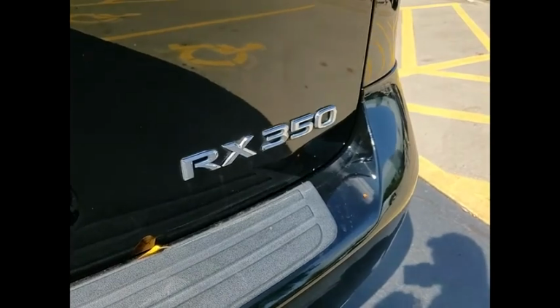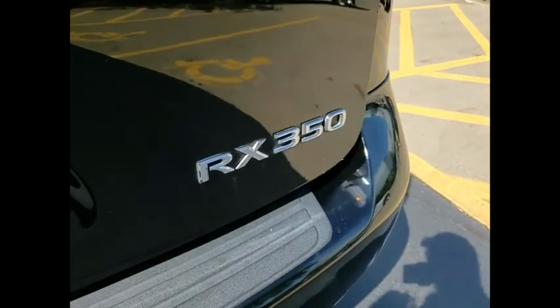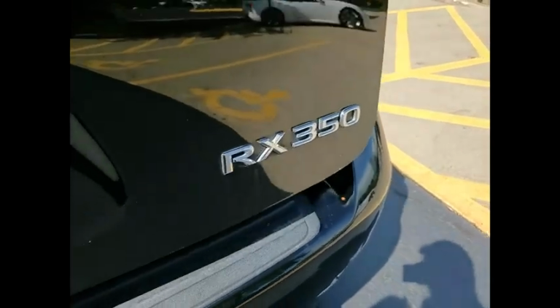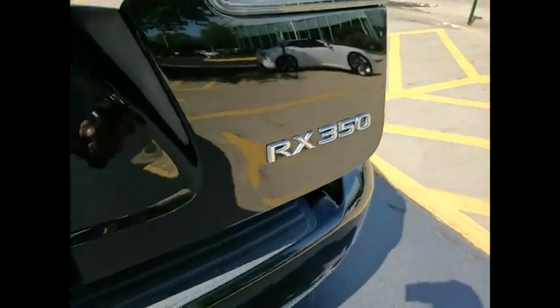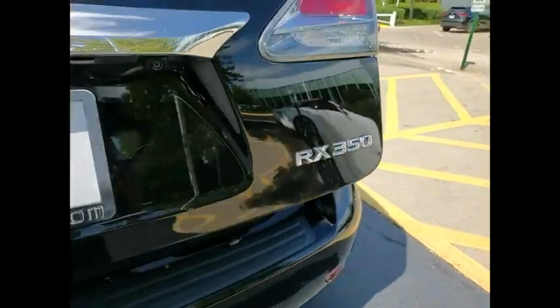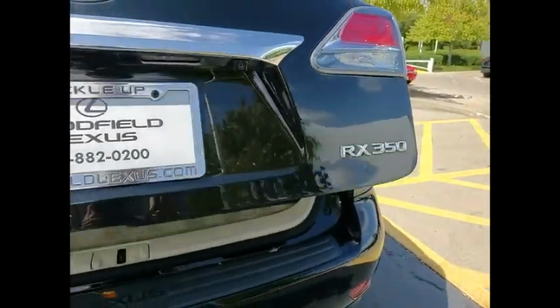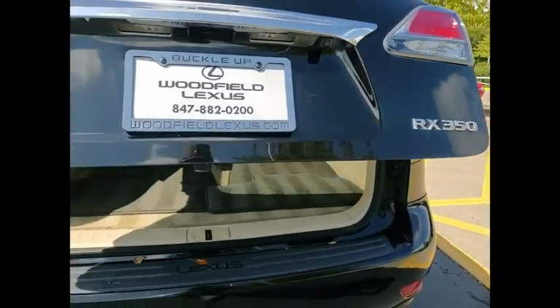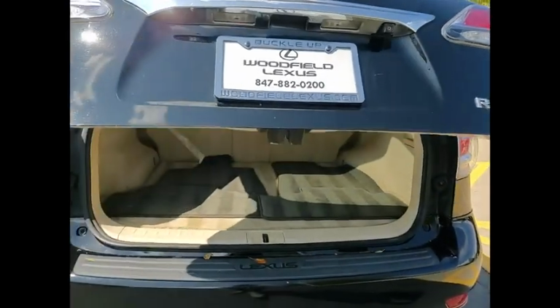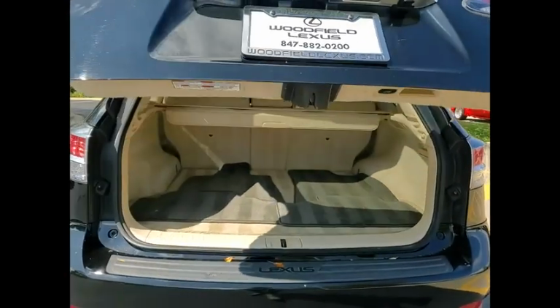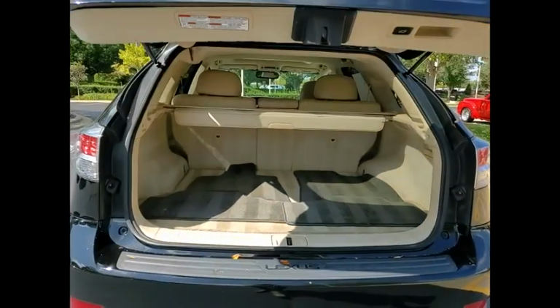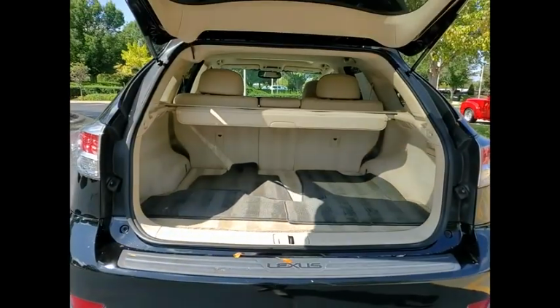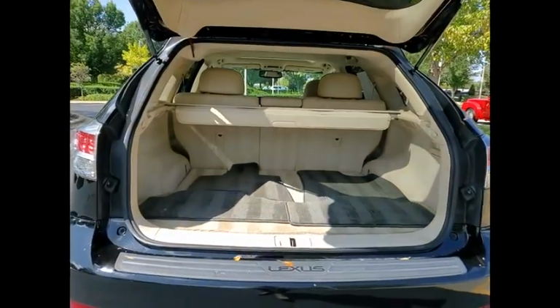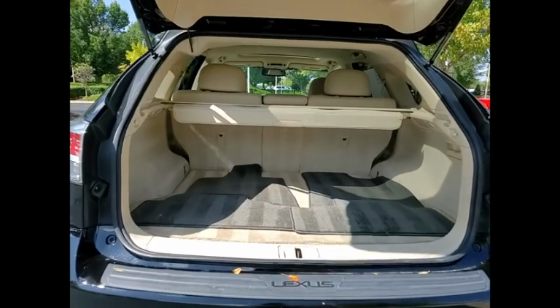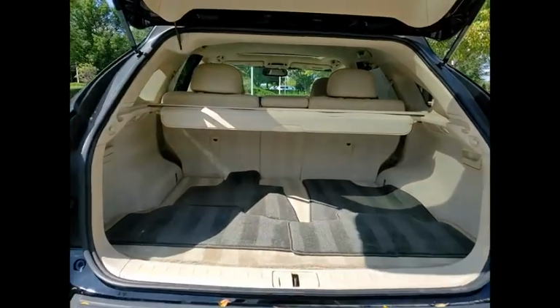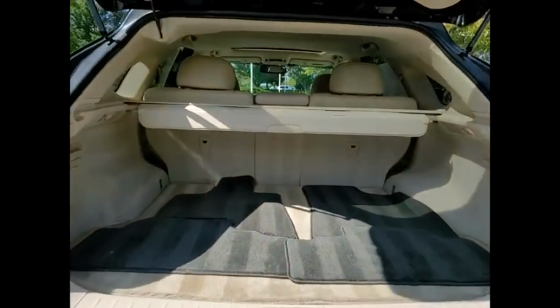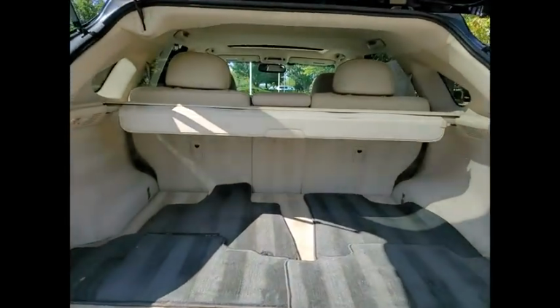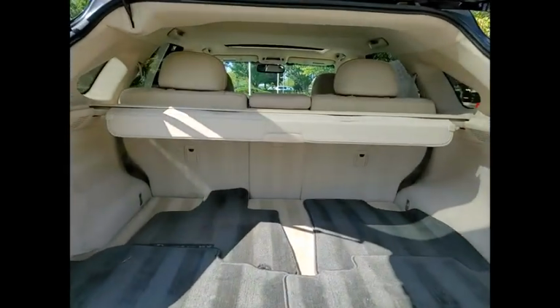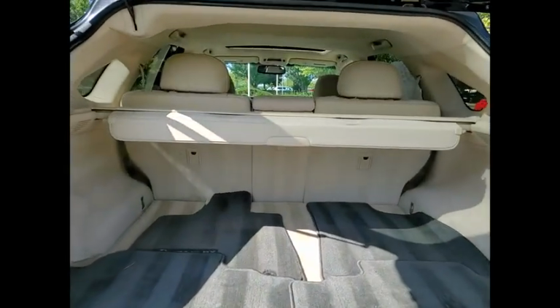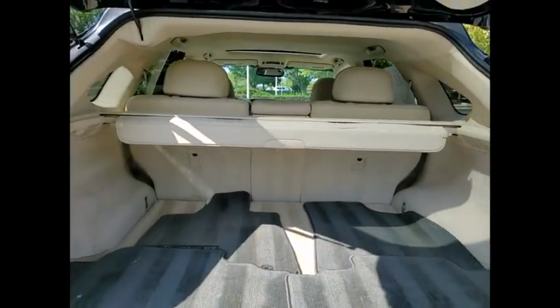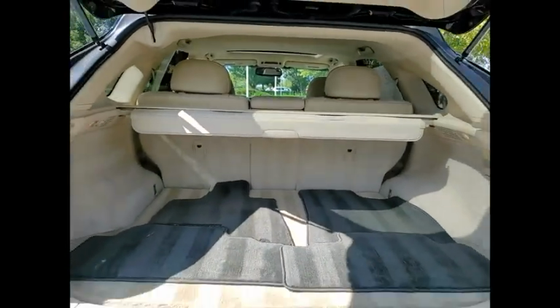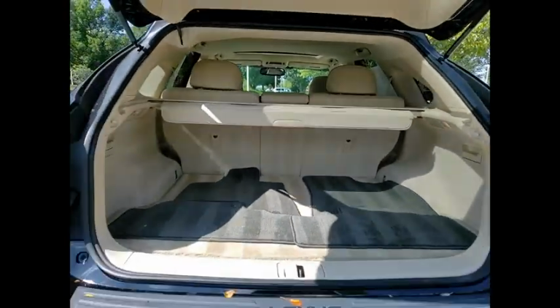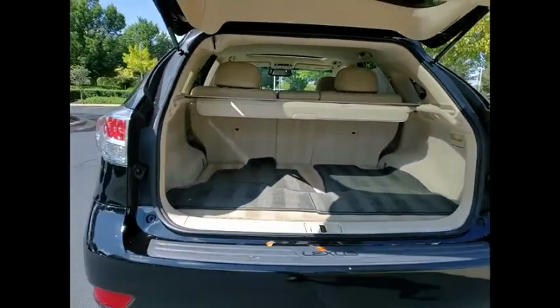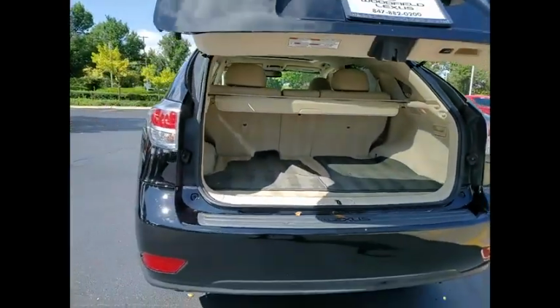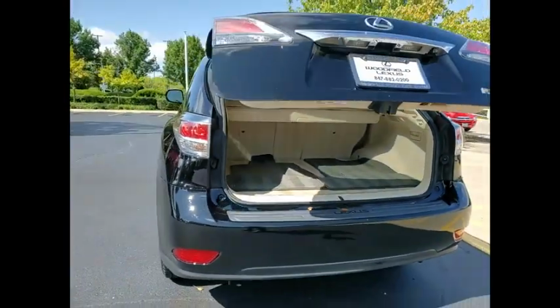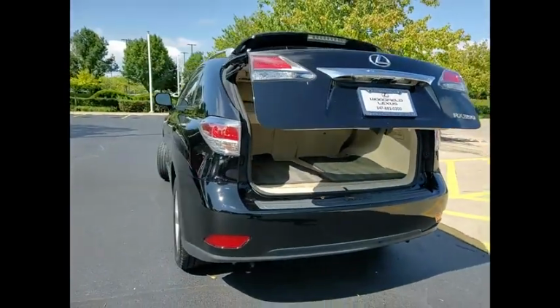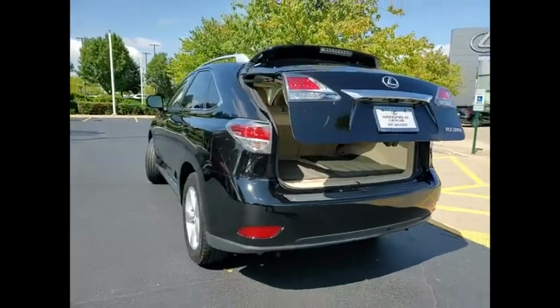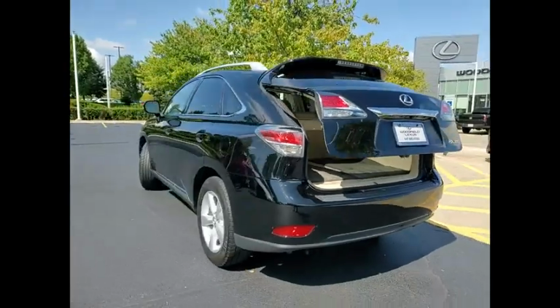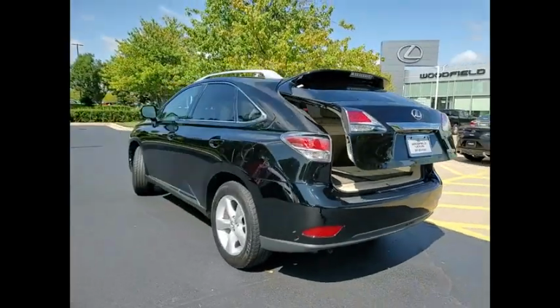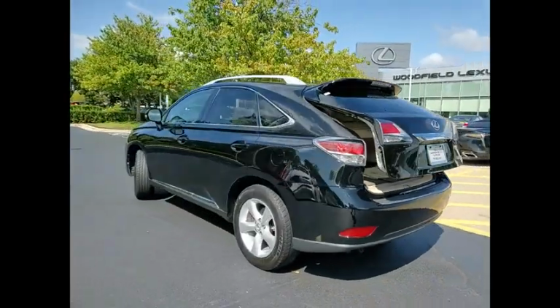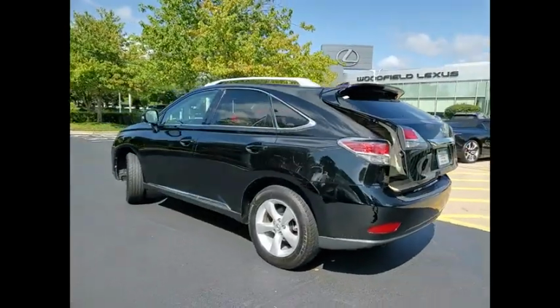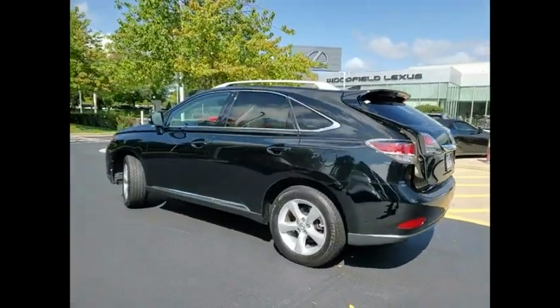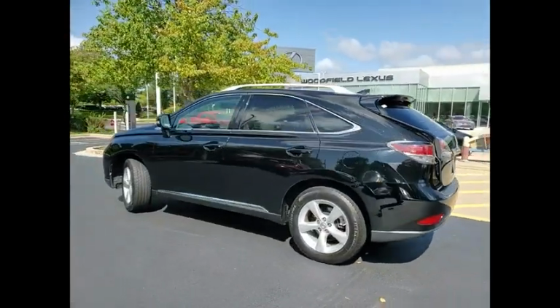This vehicle has less than 75,000 miles. Here are some of this vehicle's great options: power windows with safety reverse, traction control, stability control, fog lights, braking assist, and power brakes.